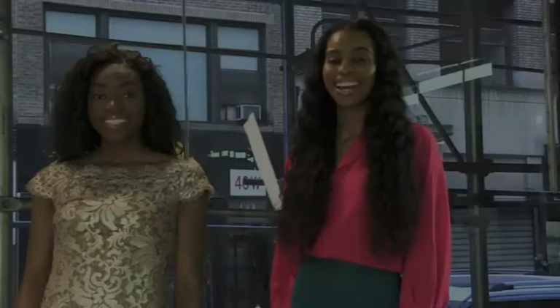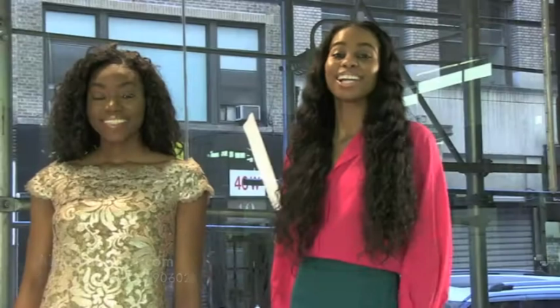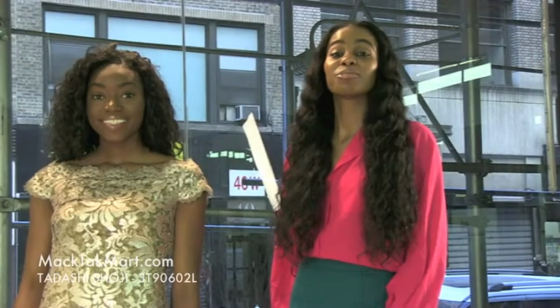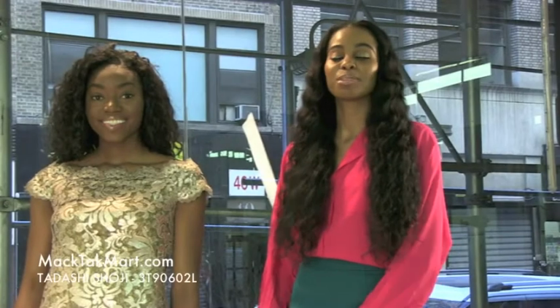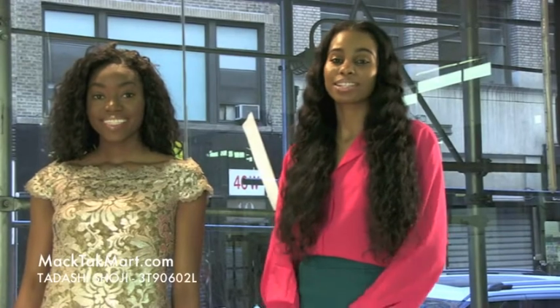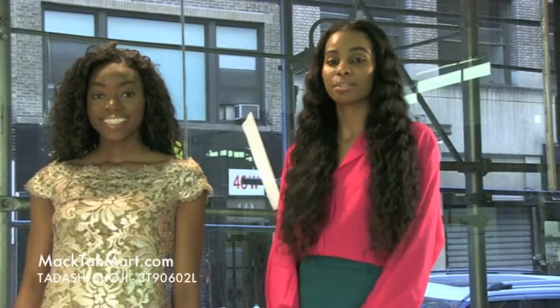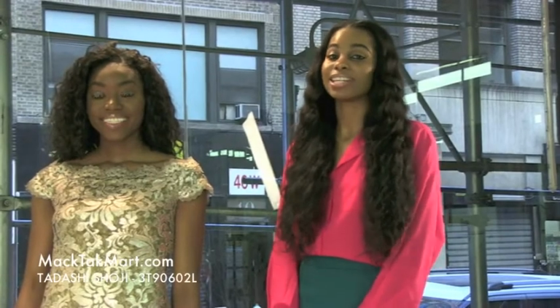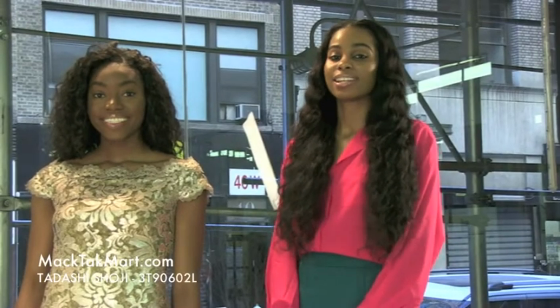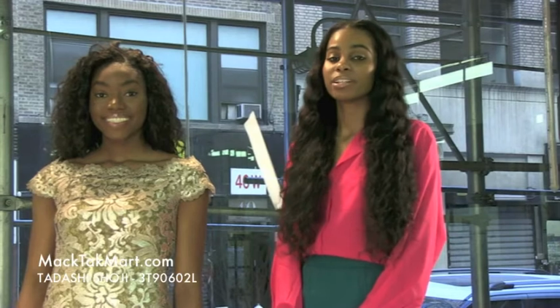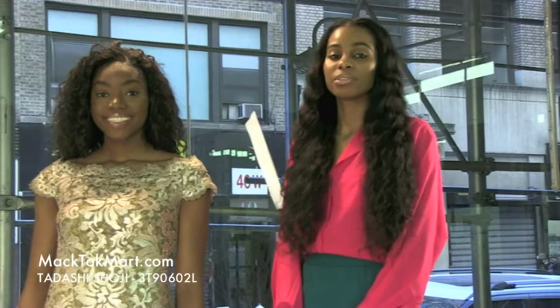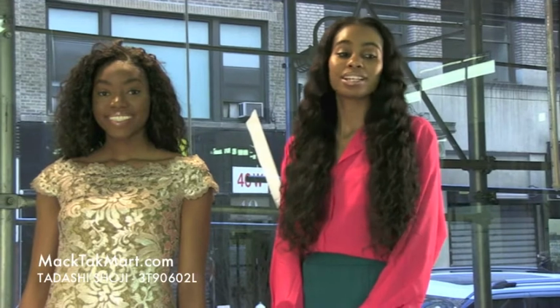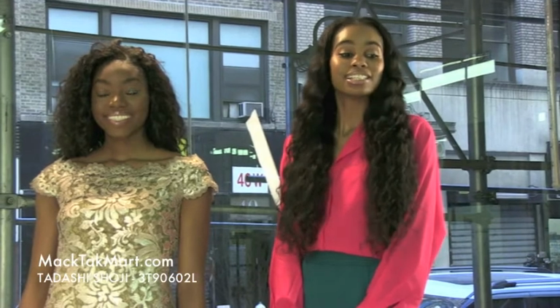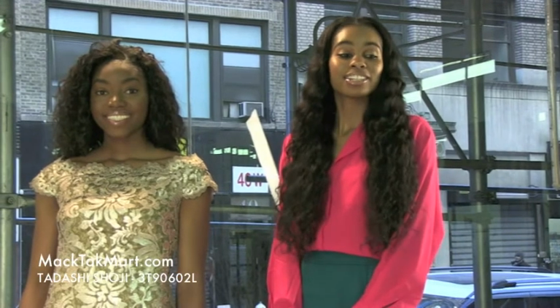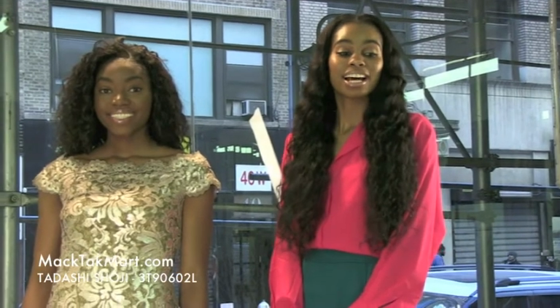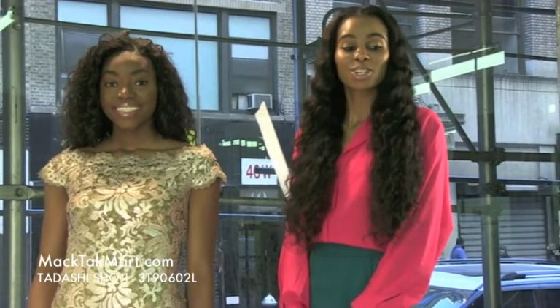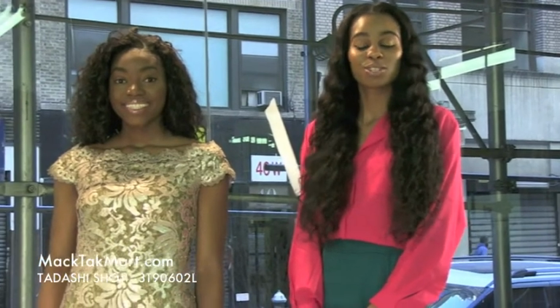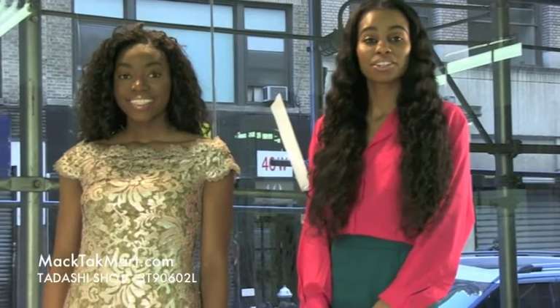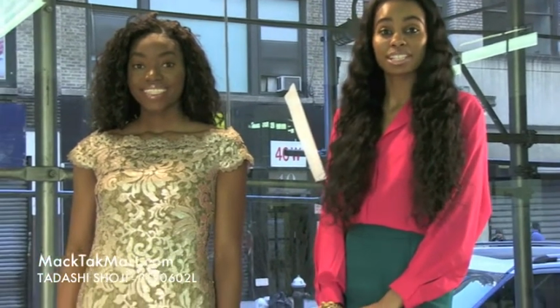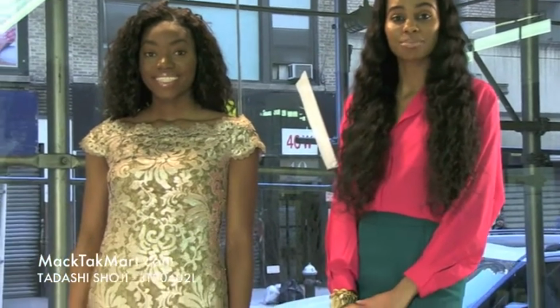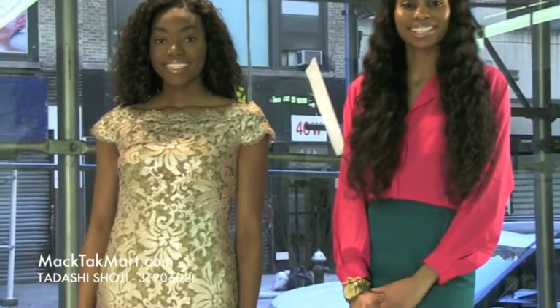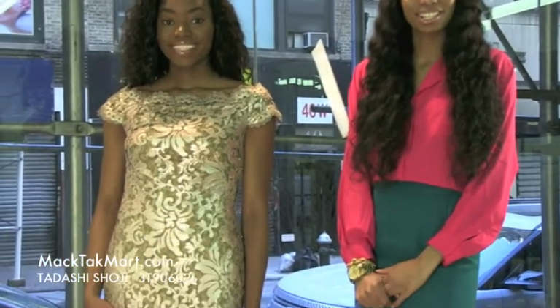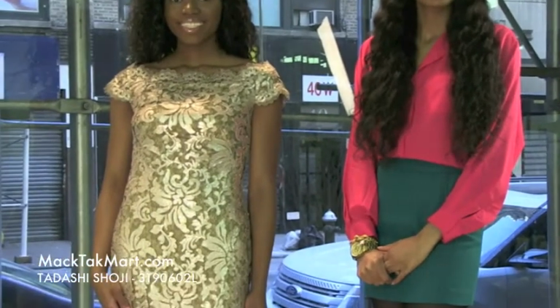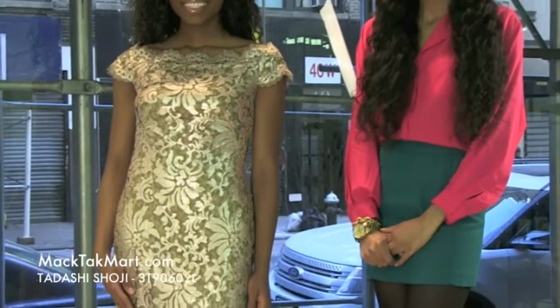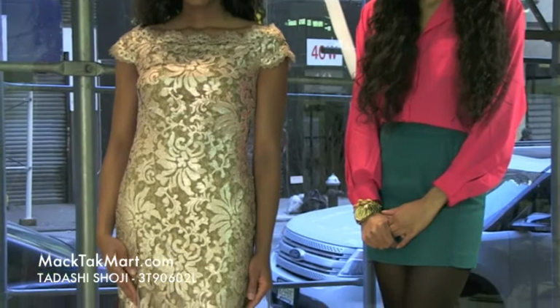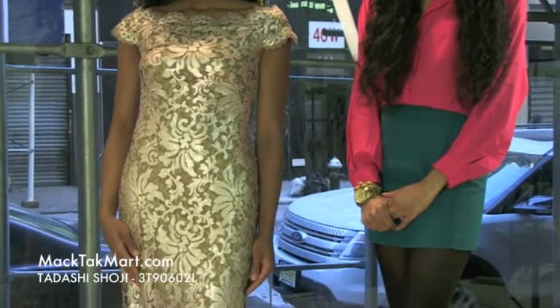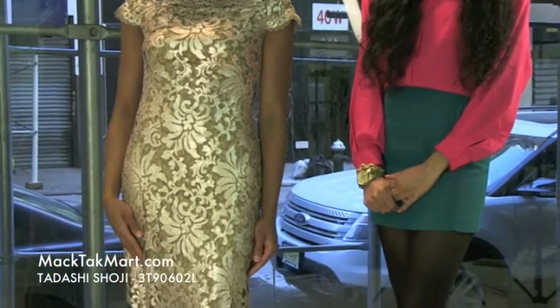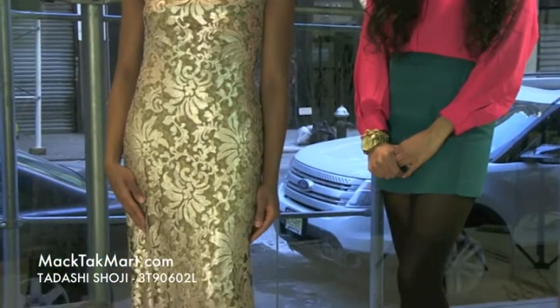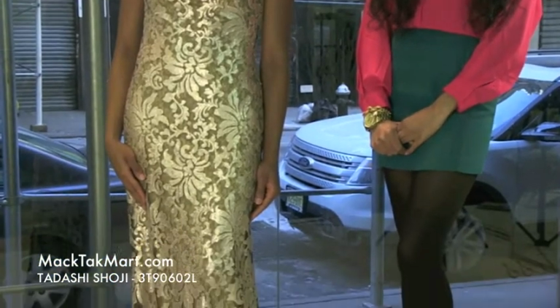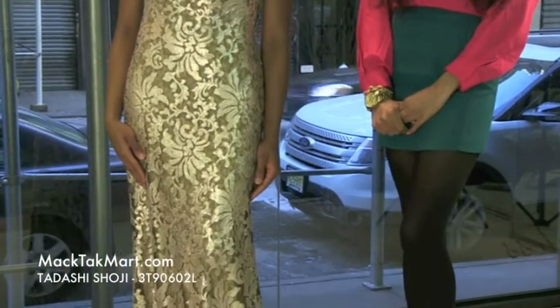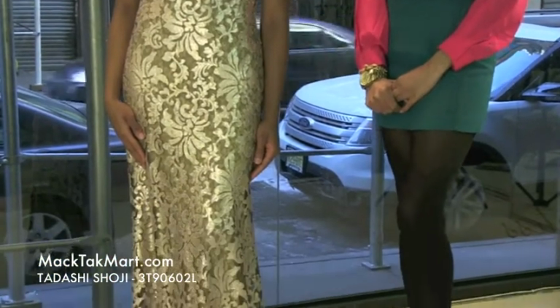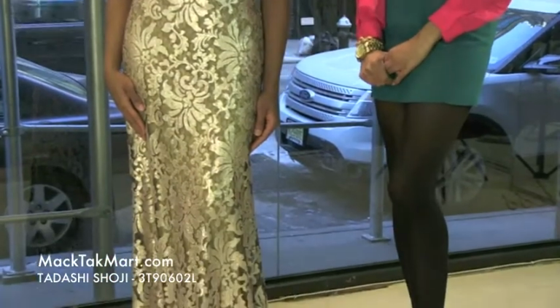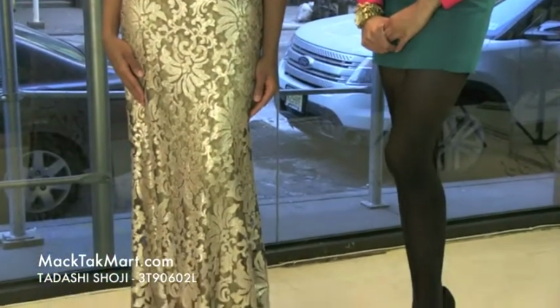Hello and welcome to MACTAC TV. Today we're debuting designer Tarashi Shoji's 2013 spring collection, style number 3T90602L.